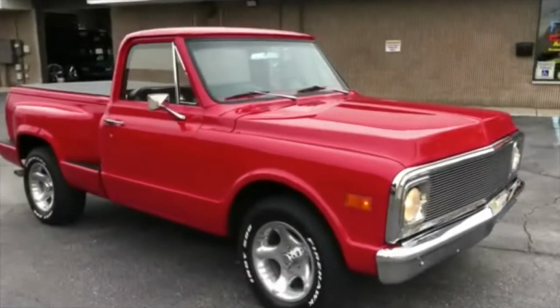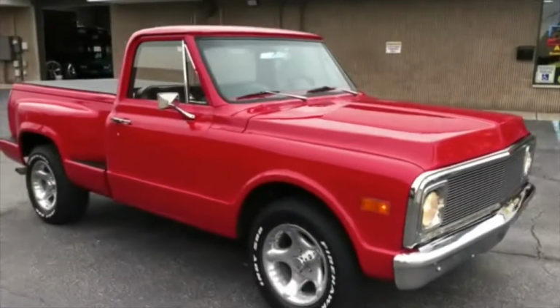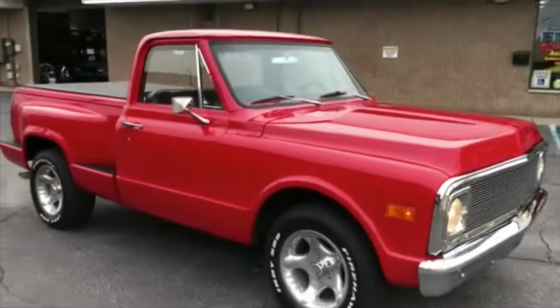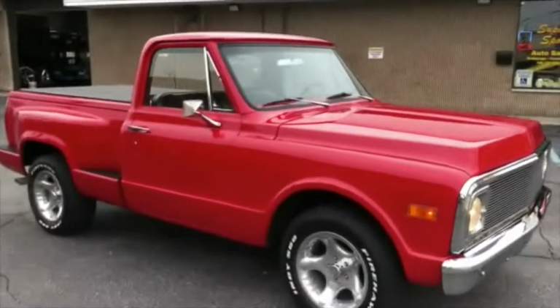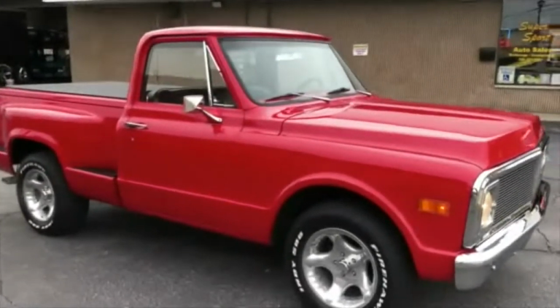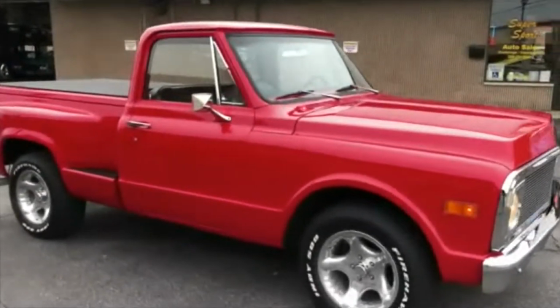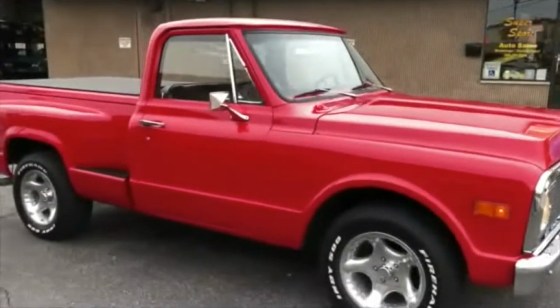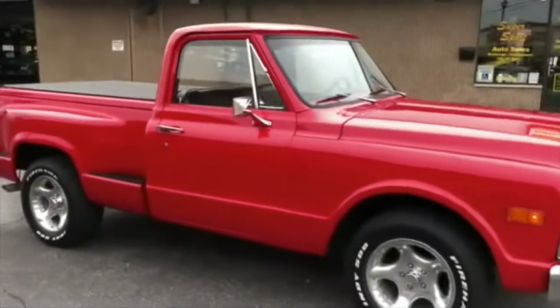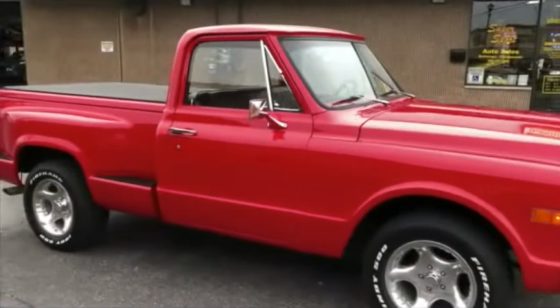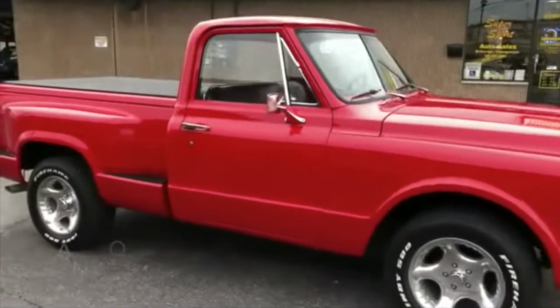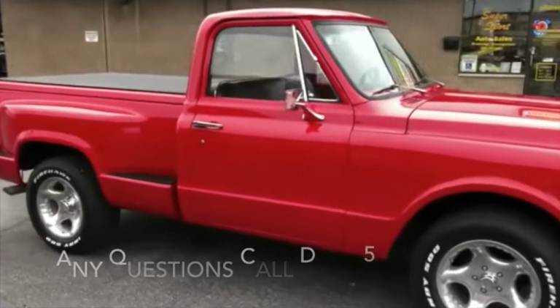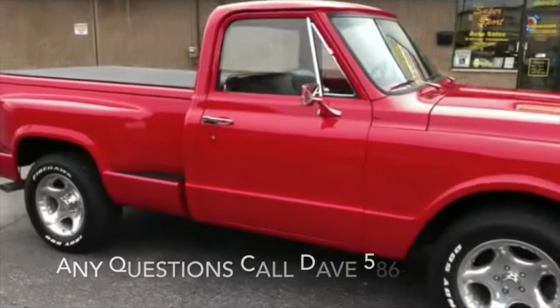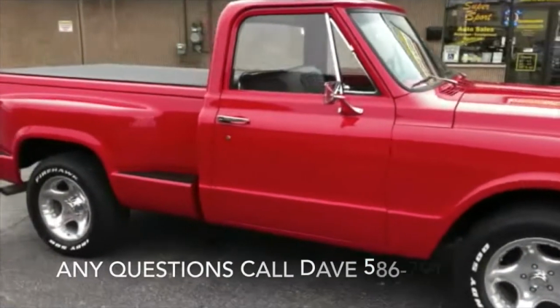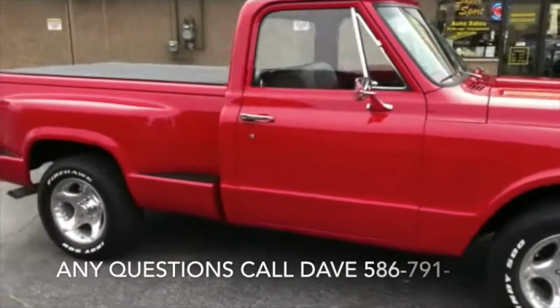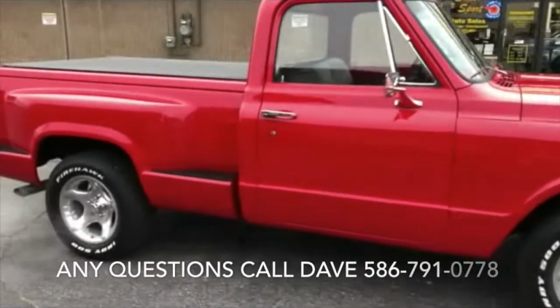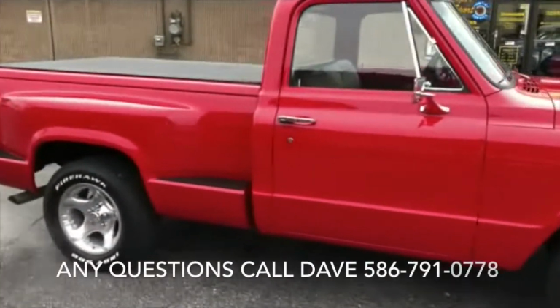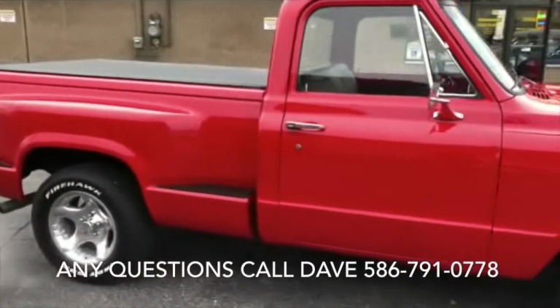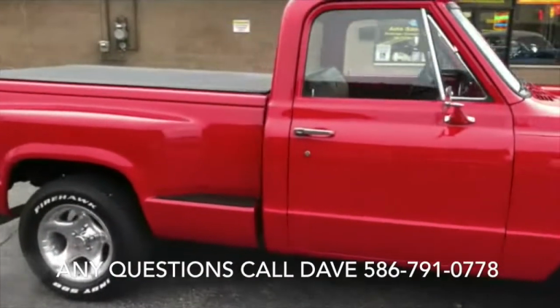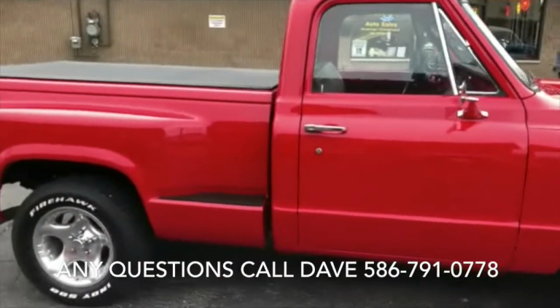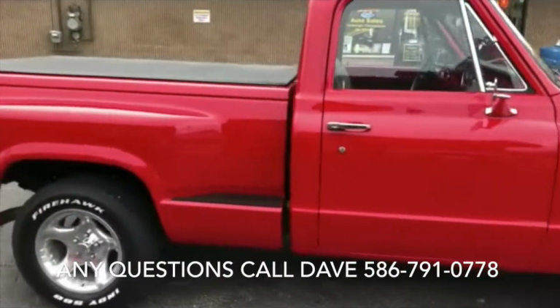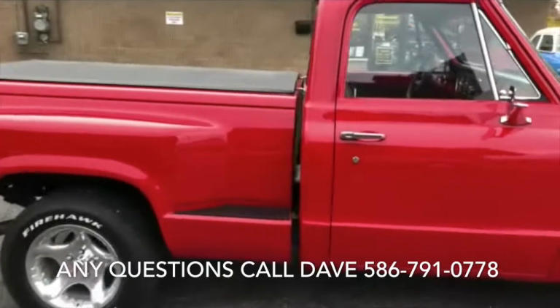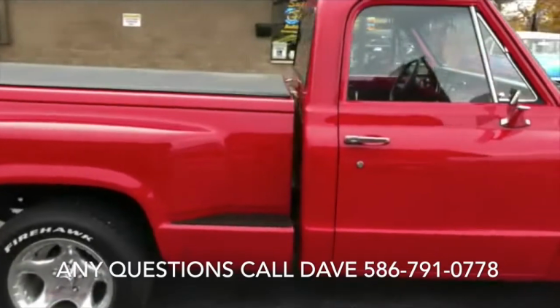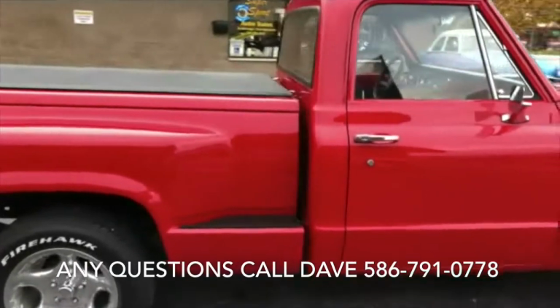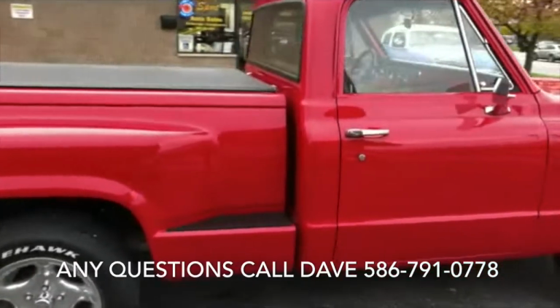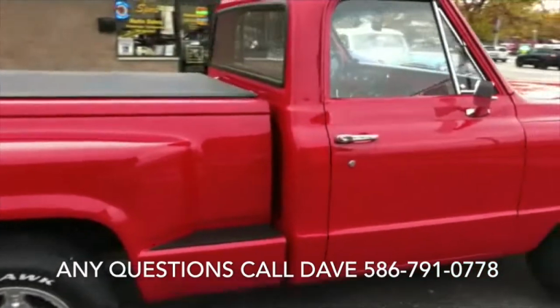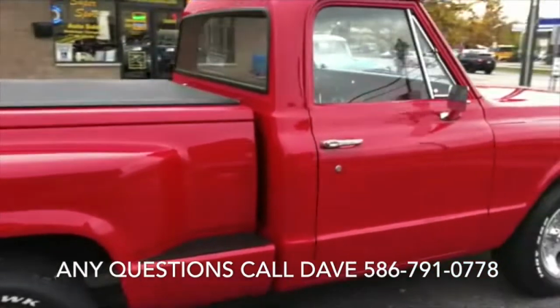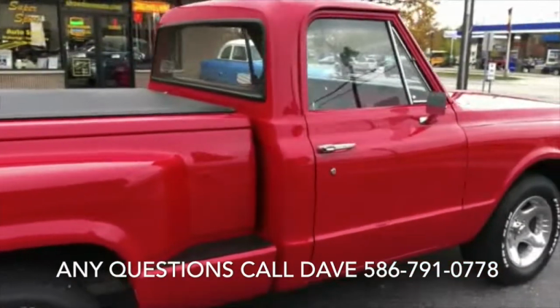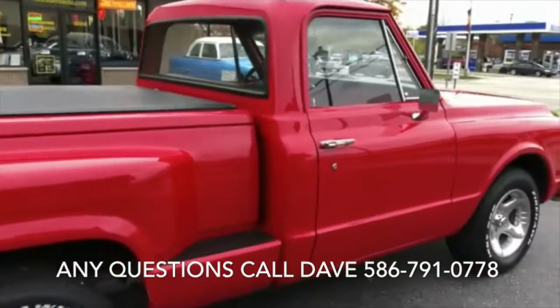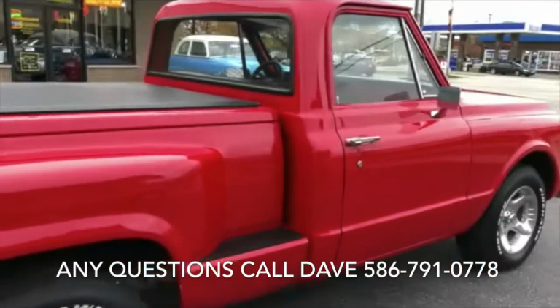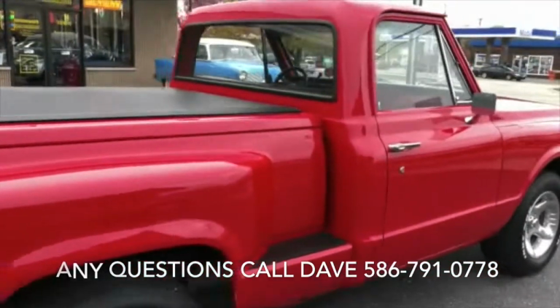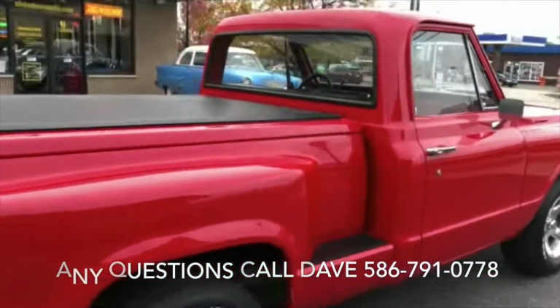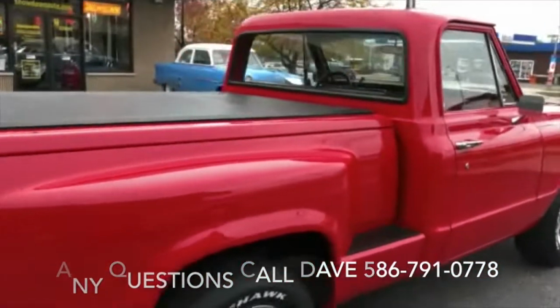New rubber seals, windows, glass, door handles — everything's been replaced. New wheels and tires. Really slick paint. Got the newer plate mounted with a 90s bed on the back.